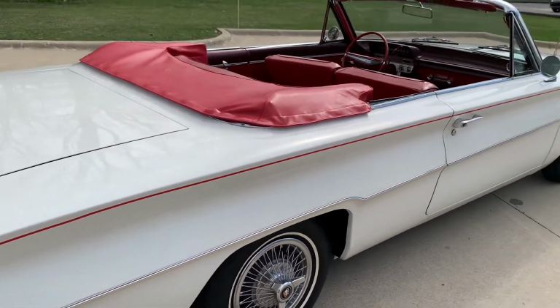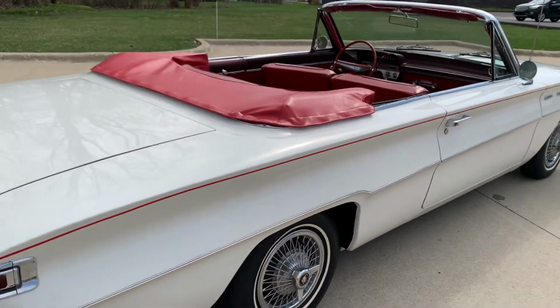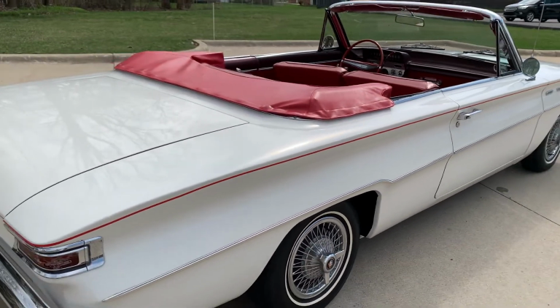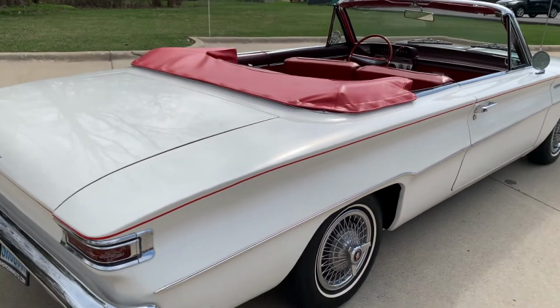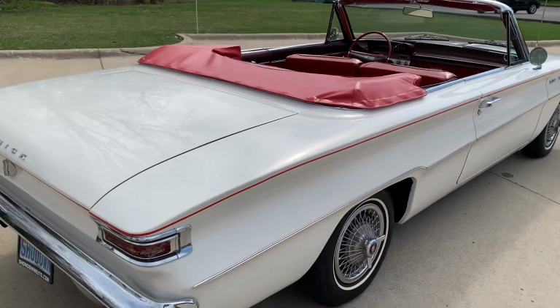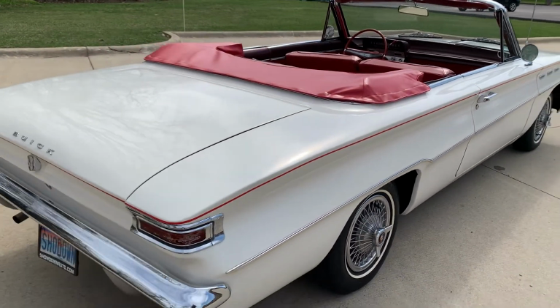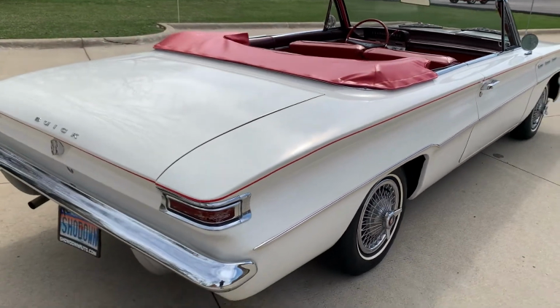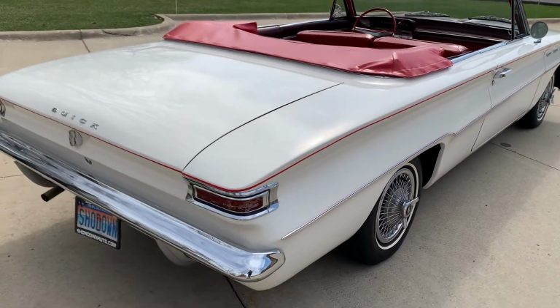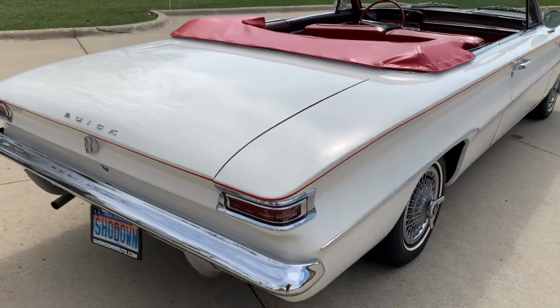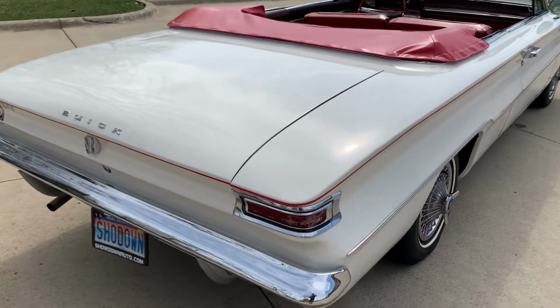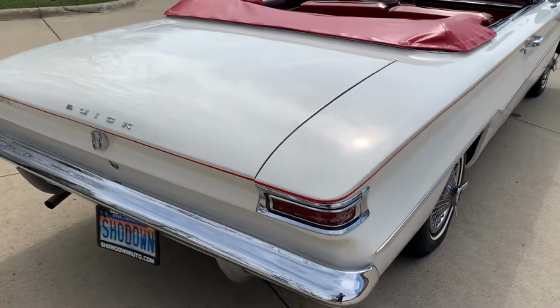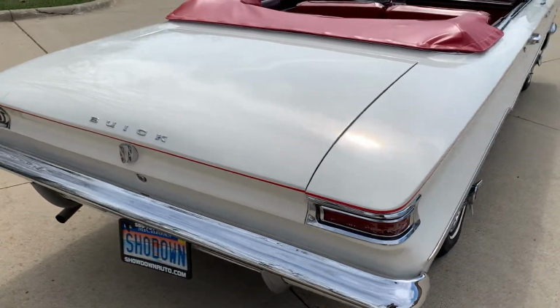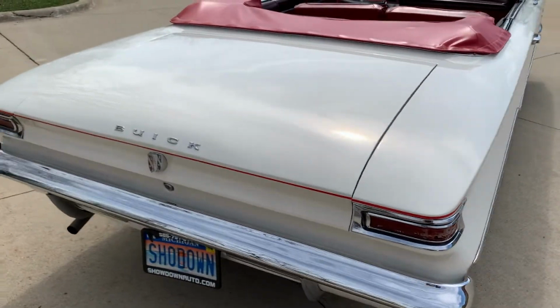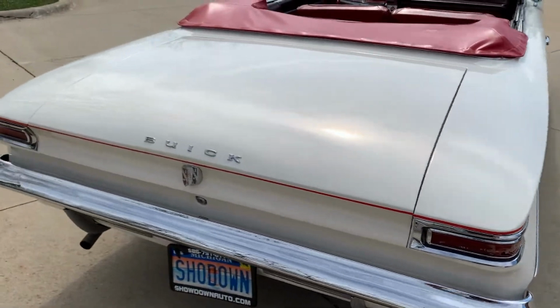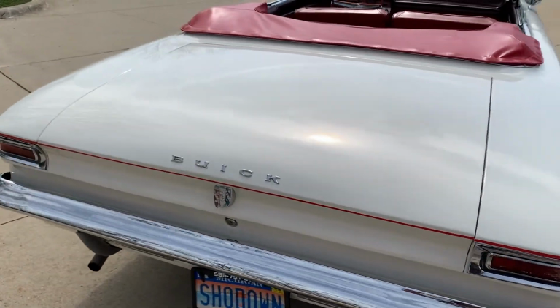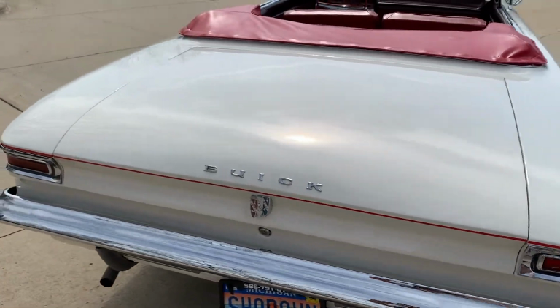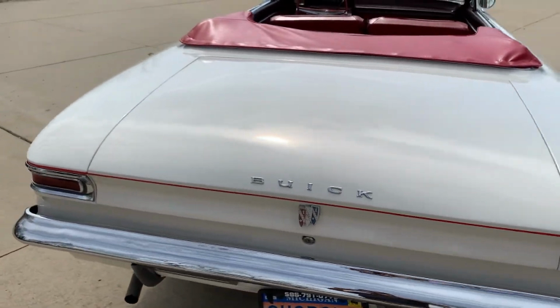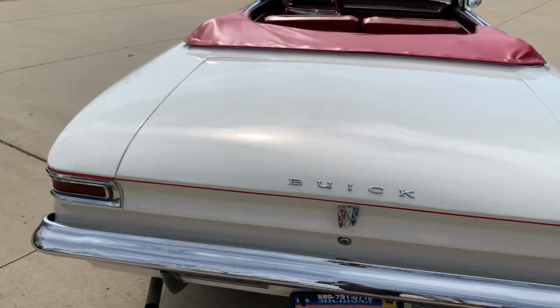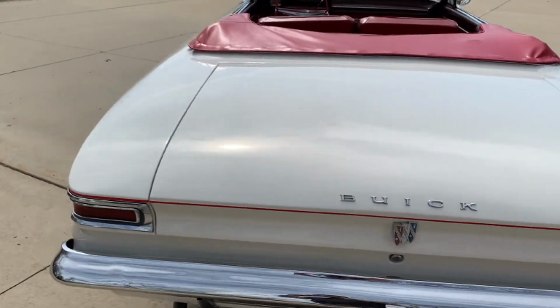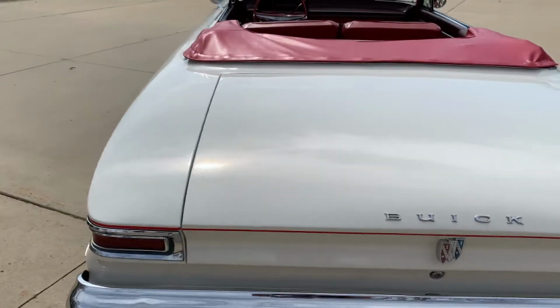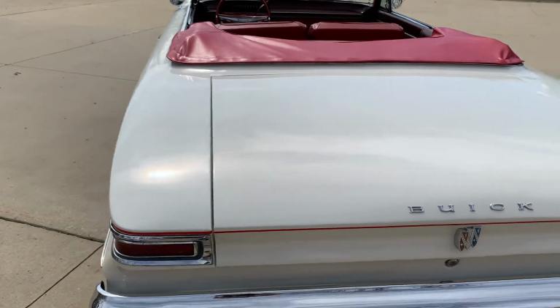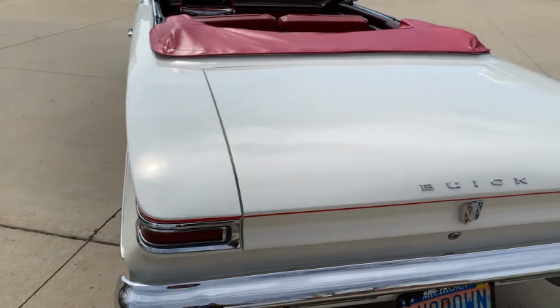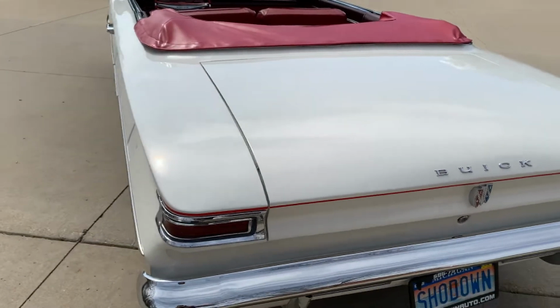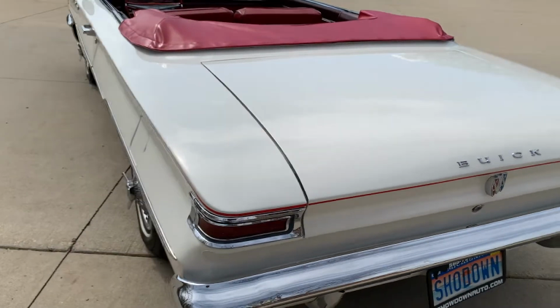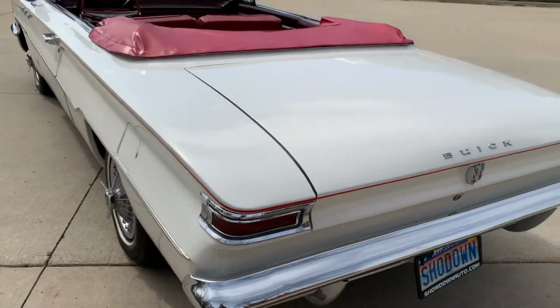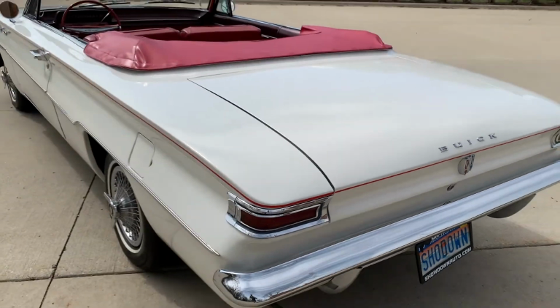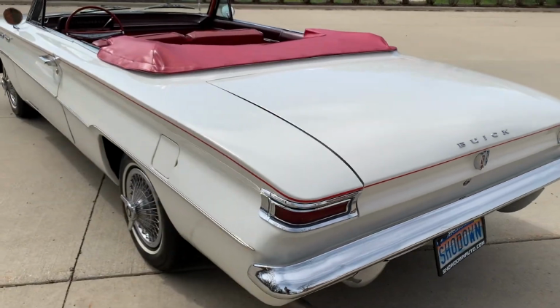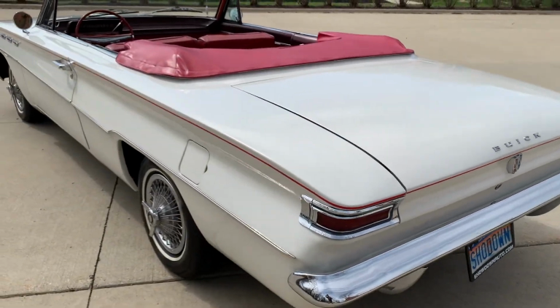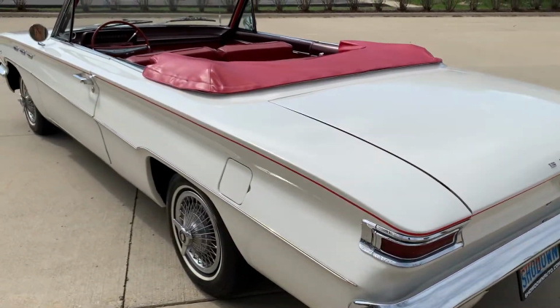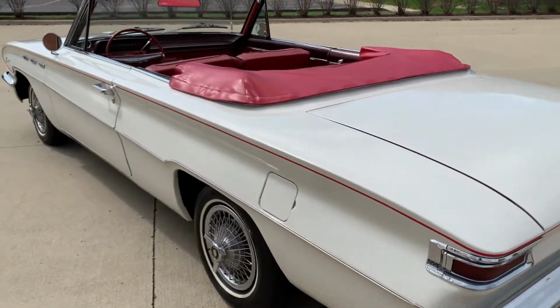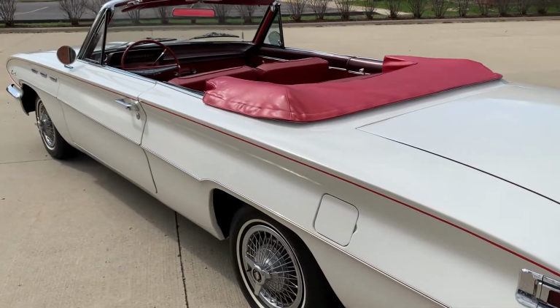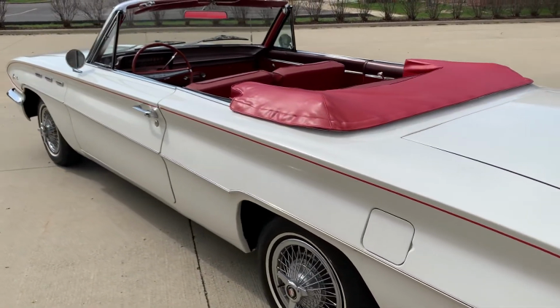It's got a good look to it. Bumpers have been redone. Runs and drives fantastic.